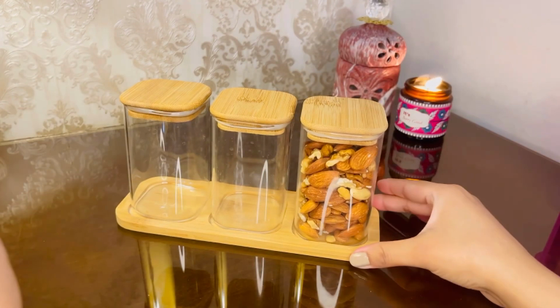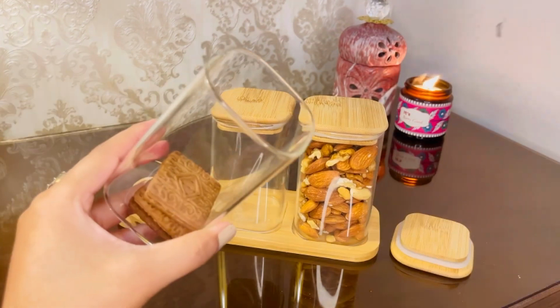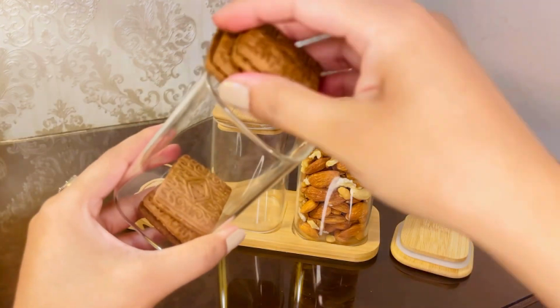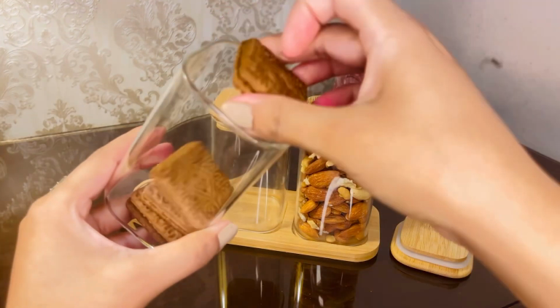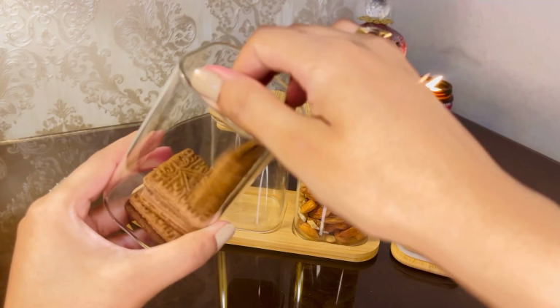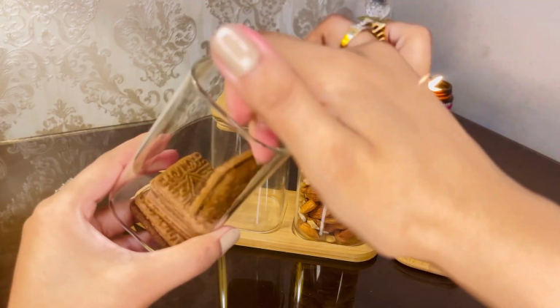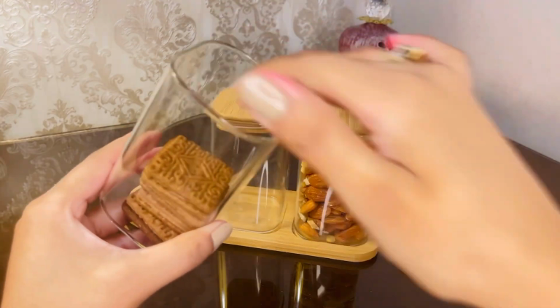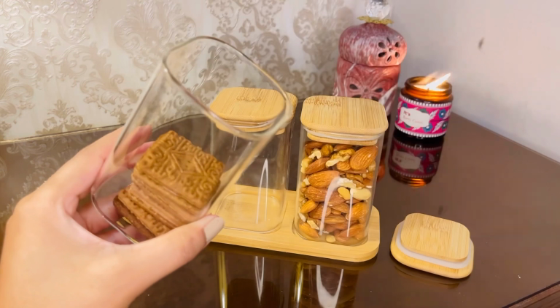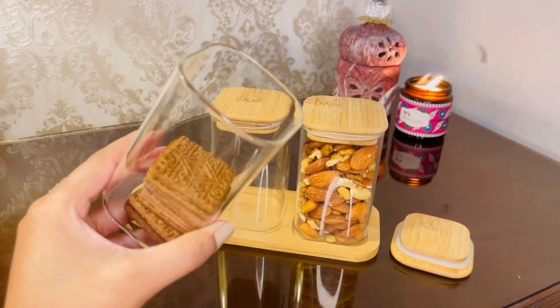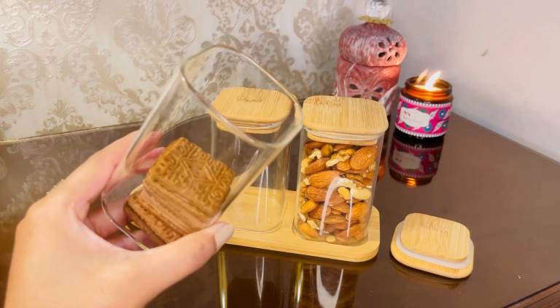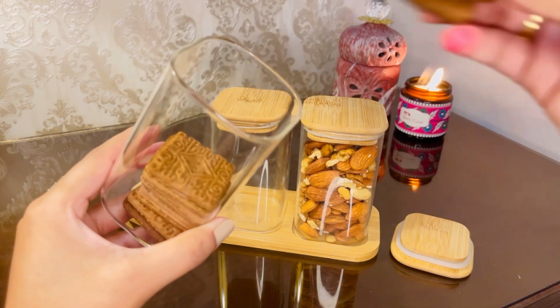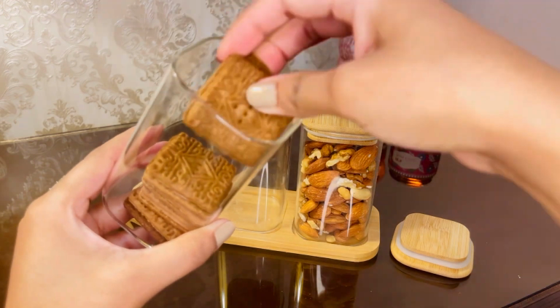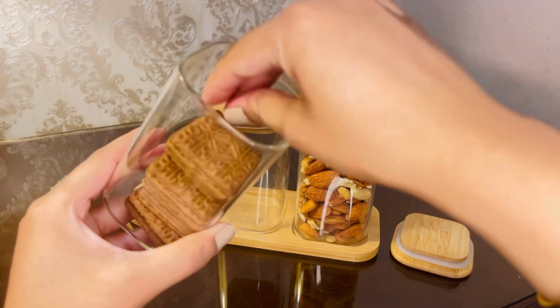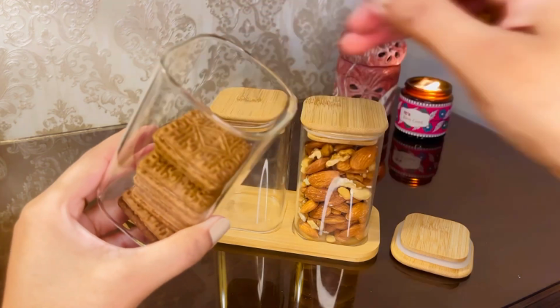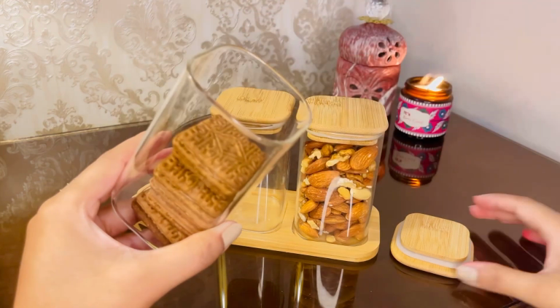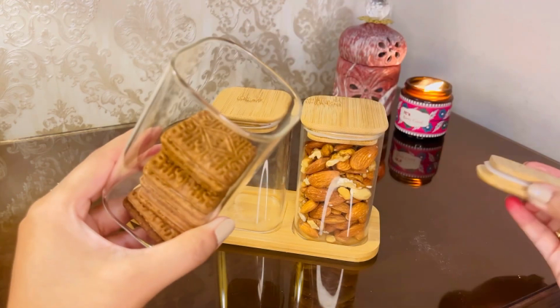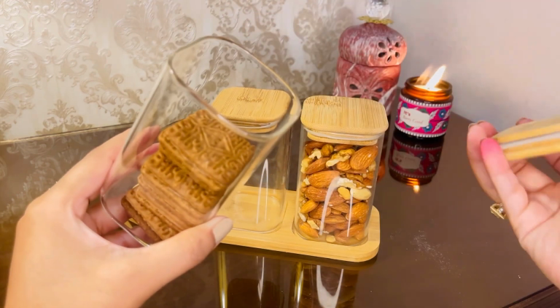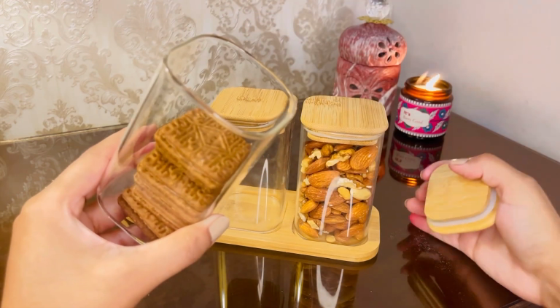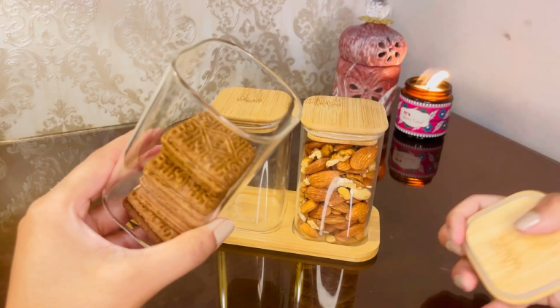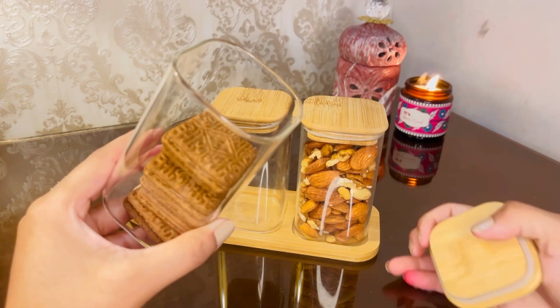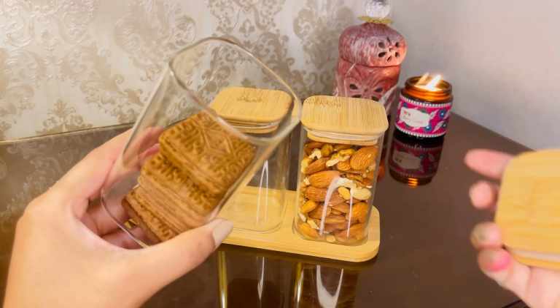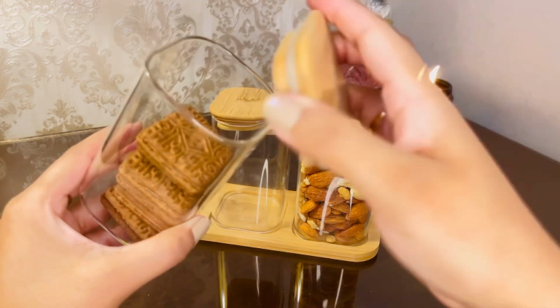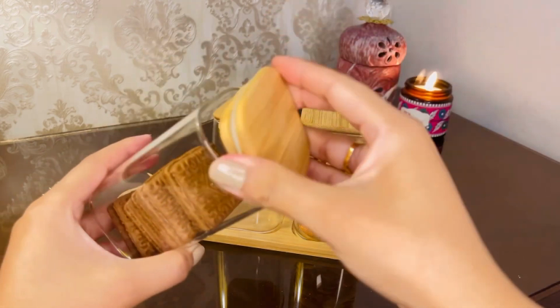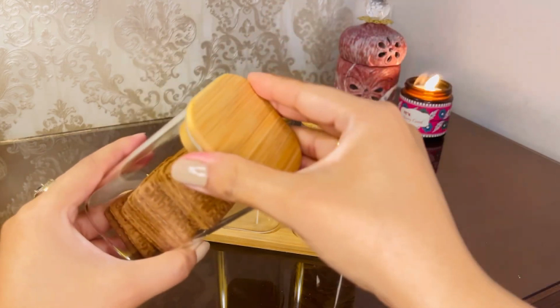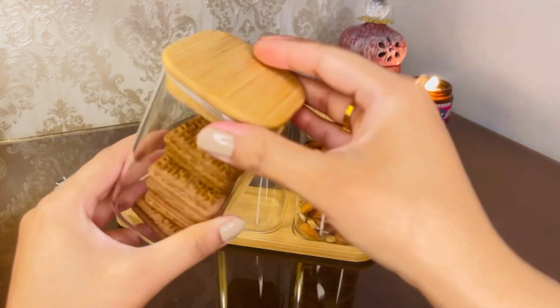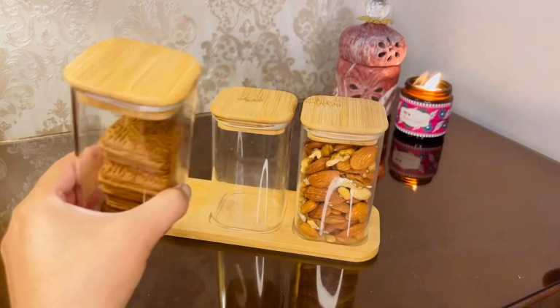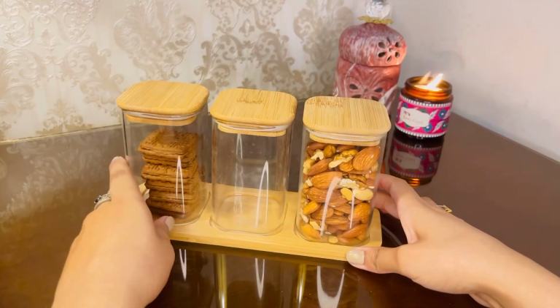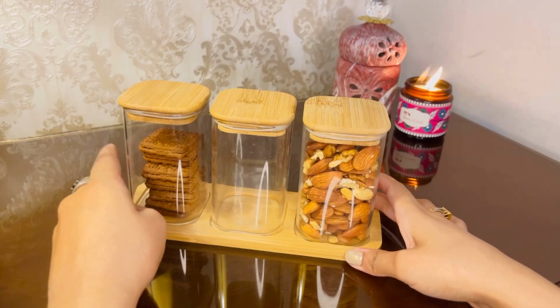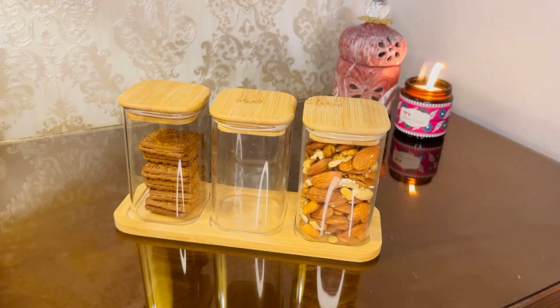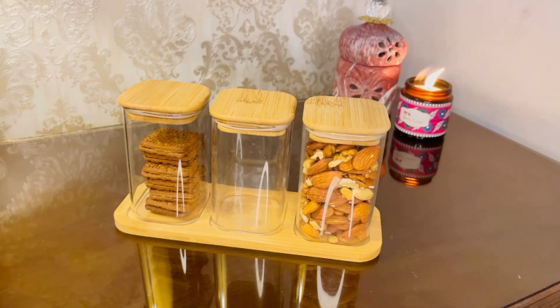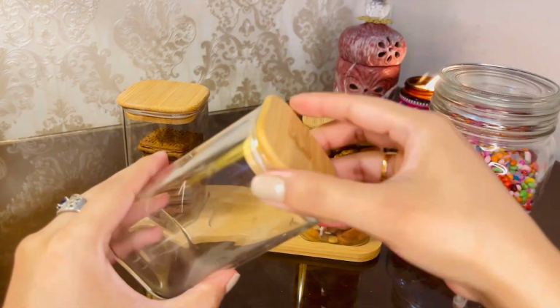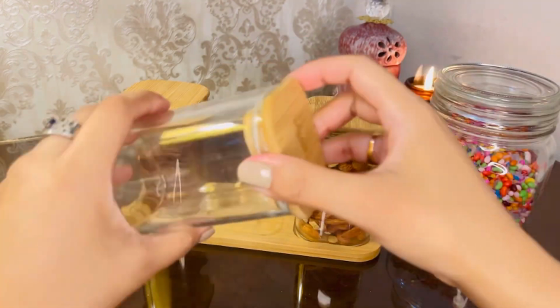In the second jar I added cookies. You can add any biscuits in your fridge because cookies with coffee is a must. You can also store candies or any snack.